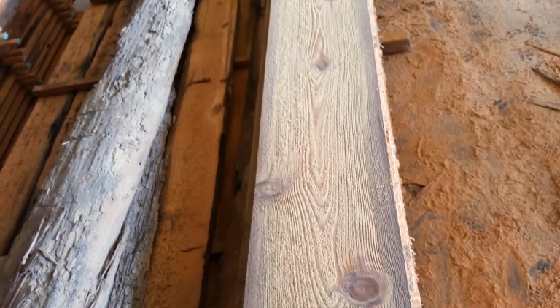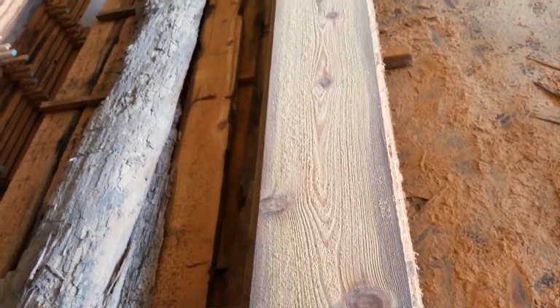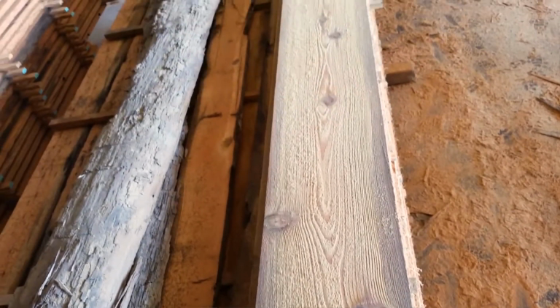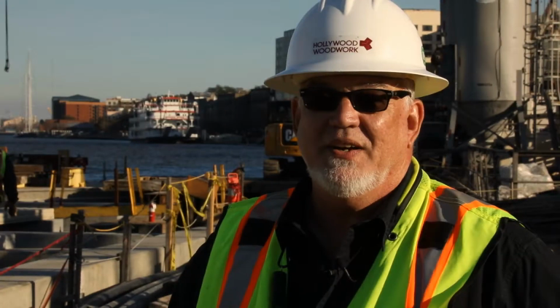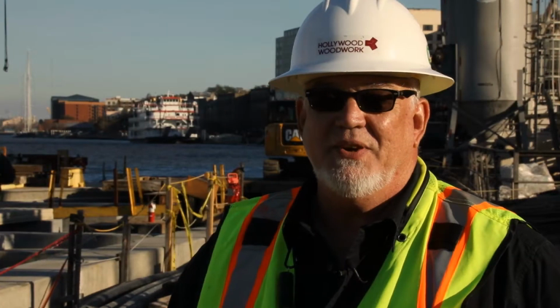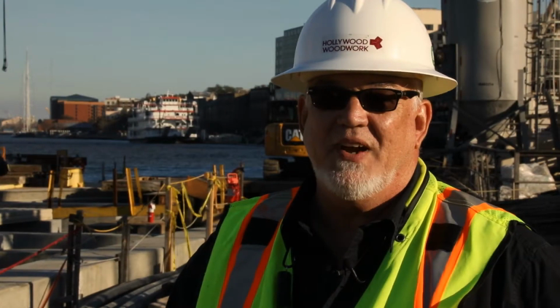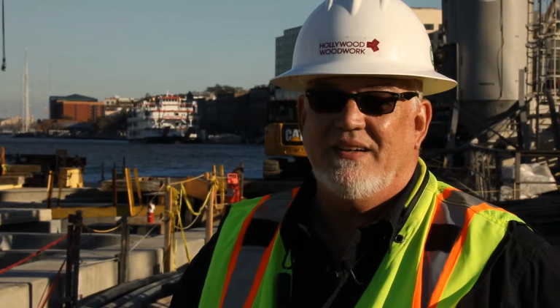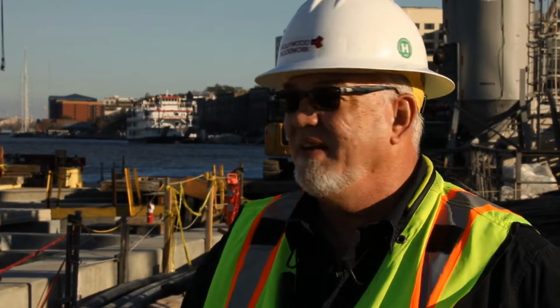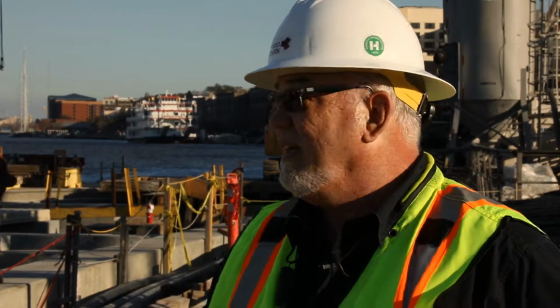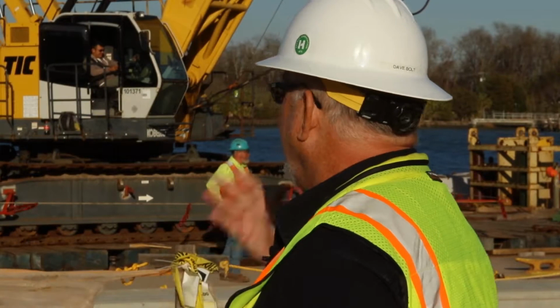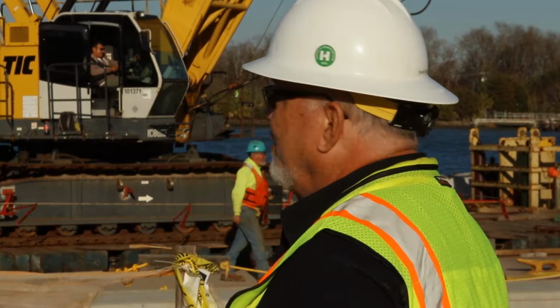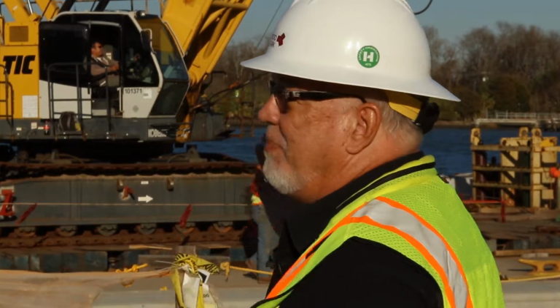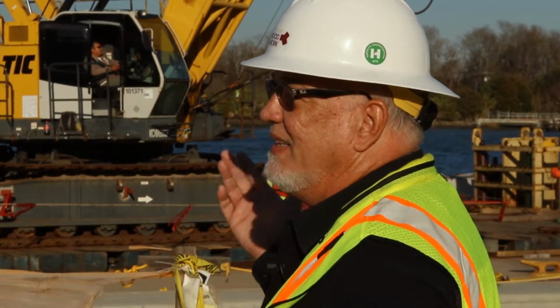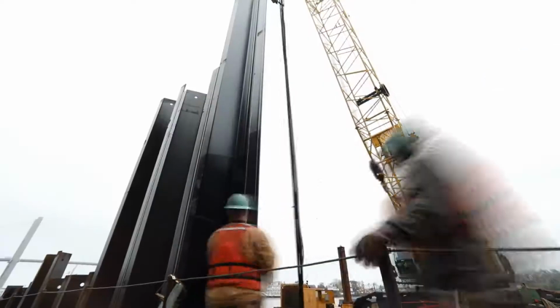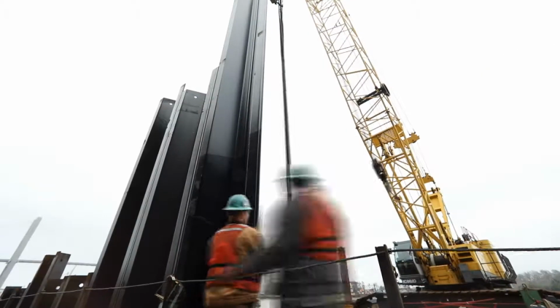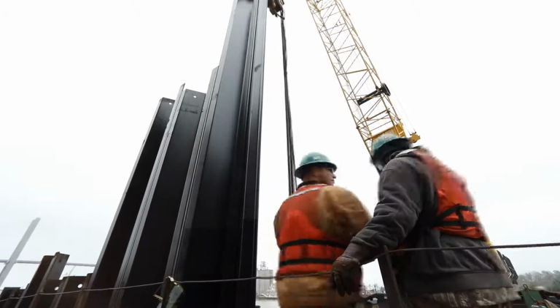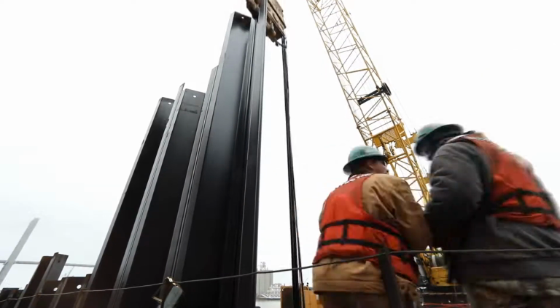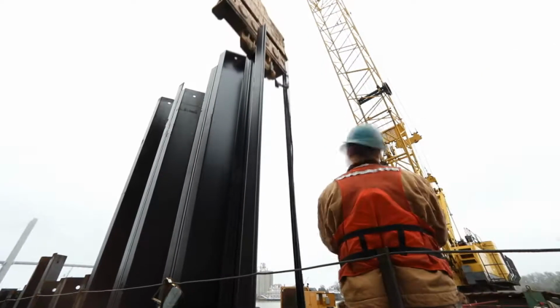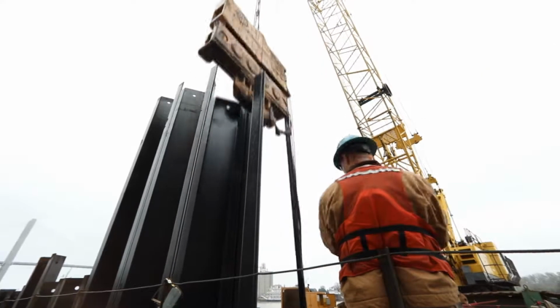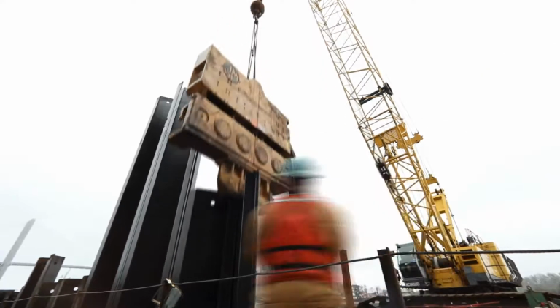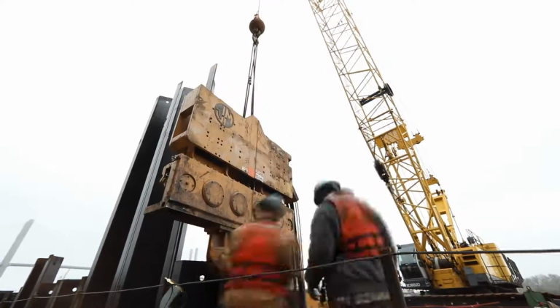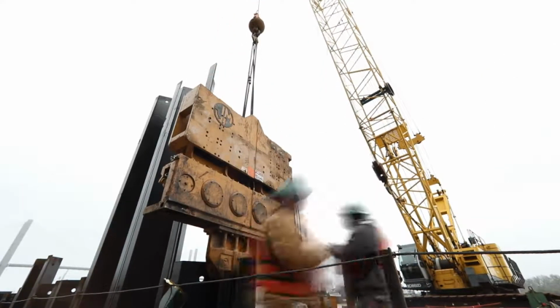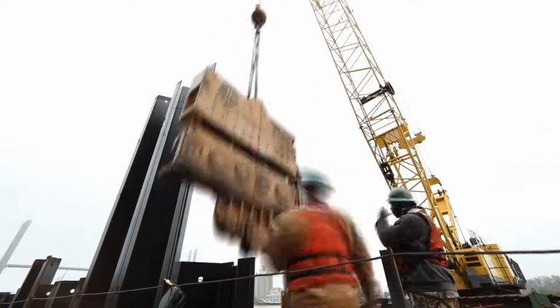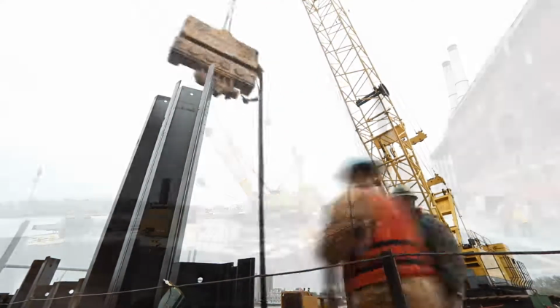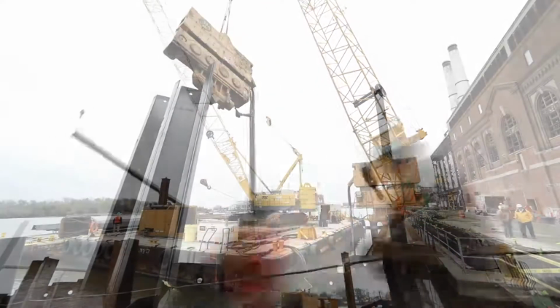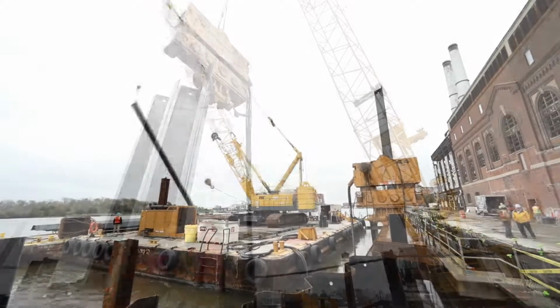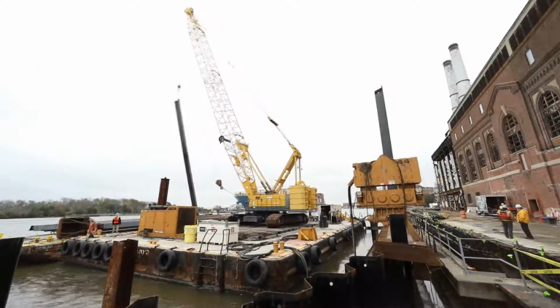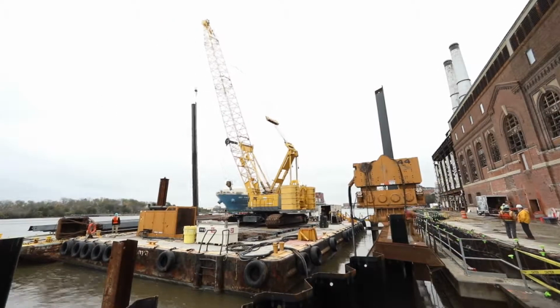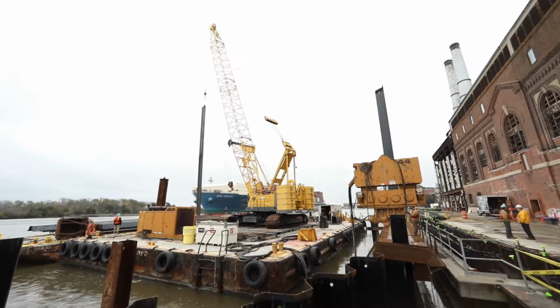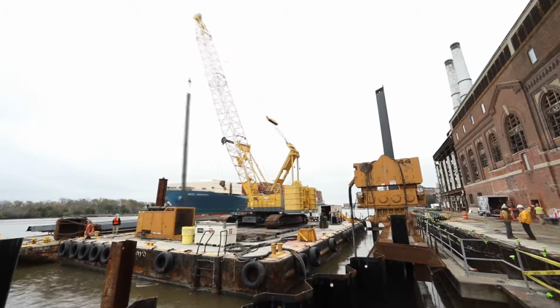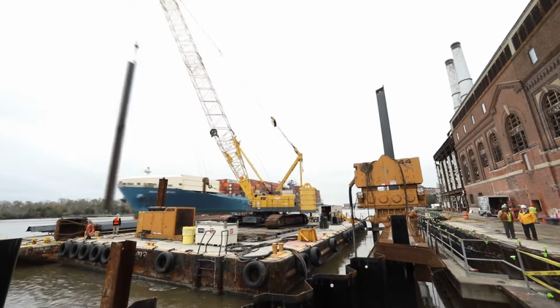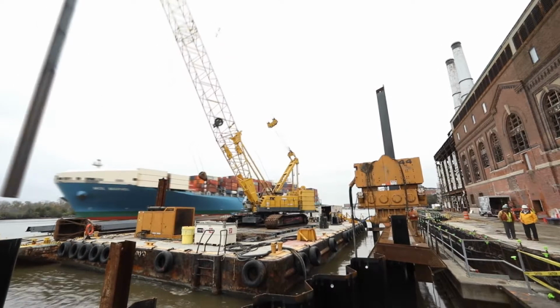Today here on the riverfront, they're driving new sheet pilings — the modern equivalent to the old river wood pilings that were originally set to hold the Savannah River into its banks.